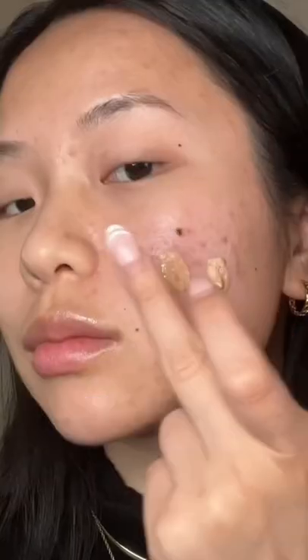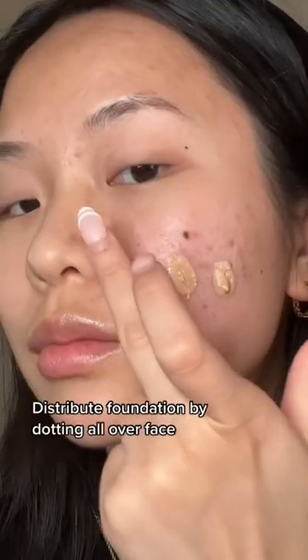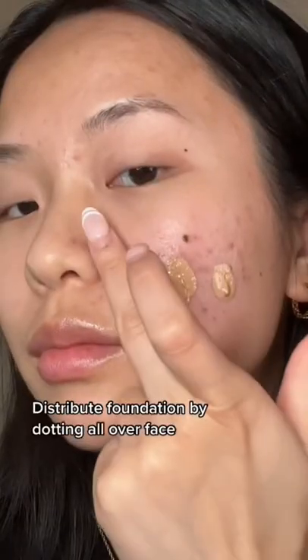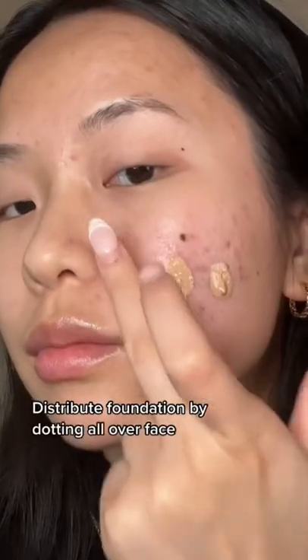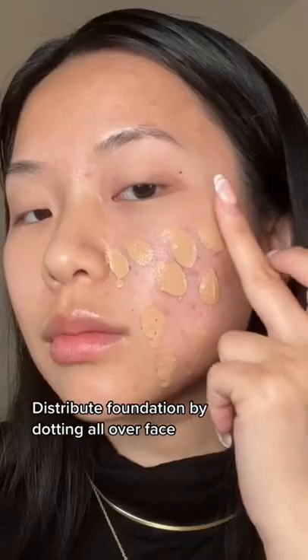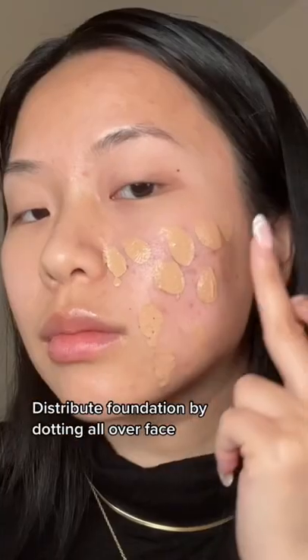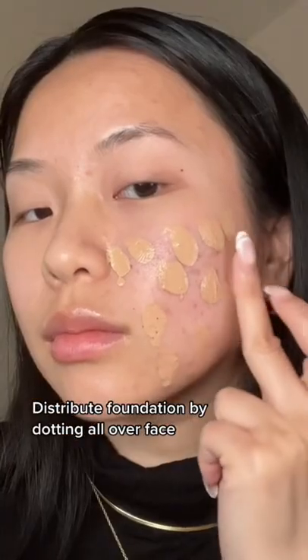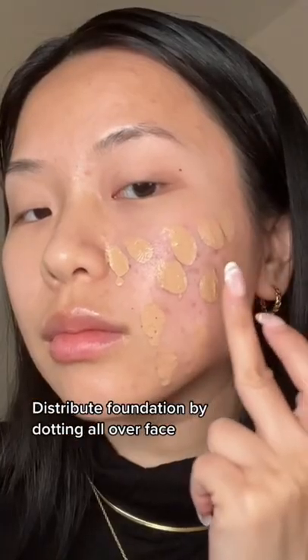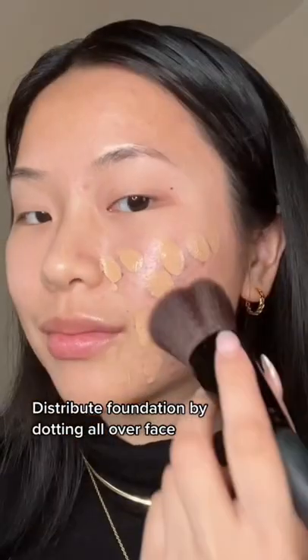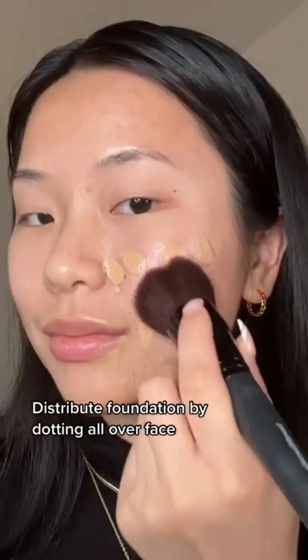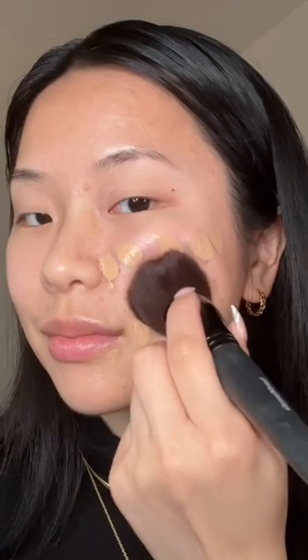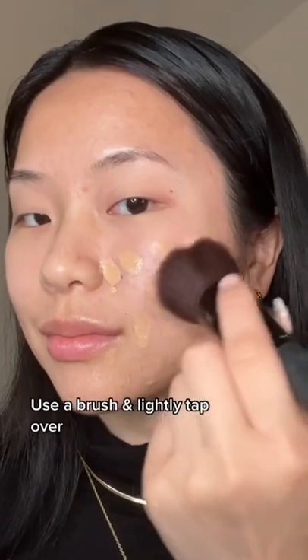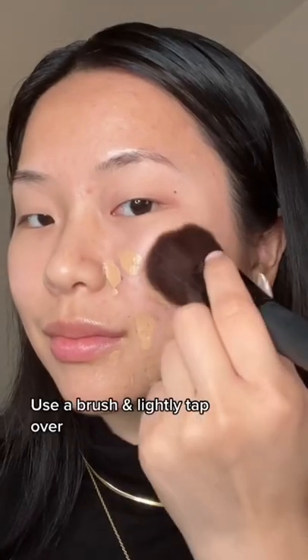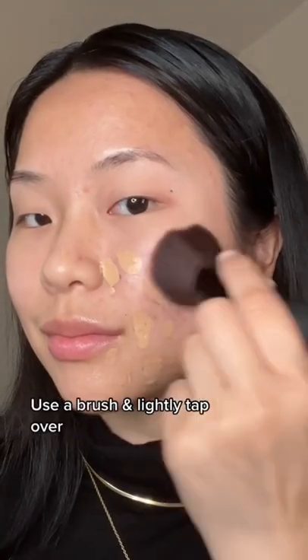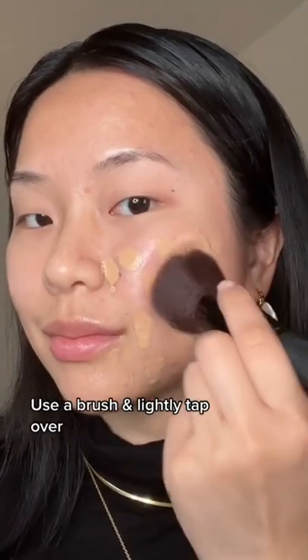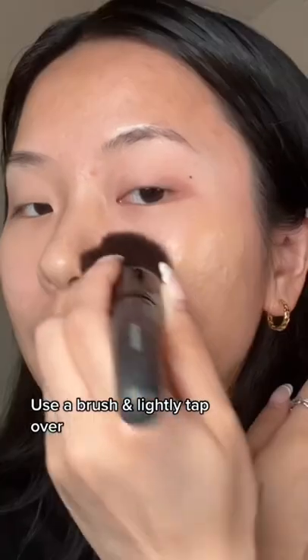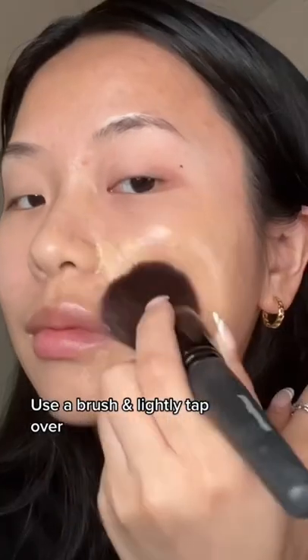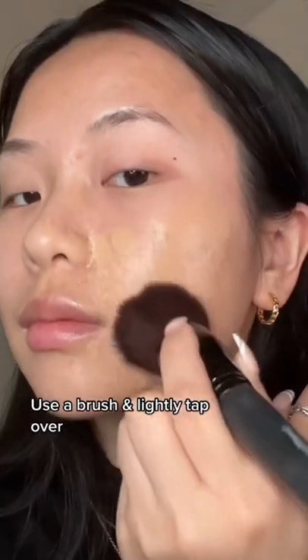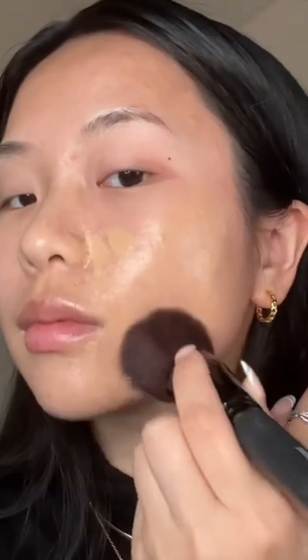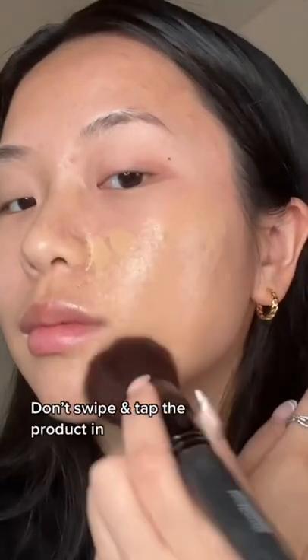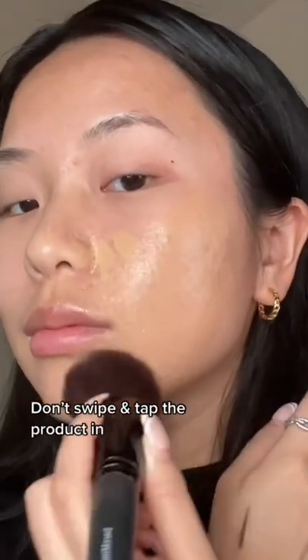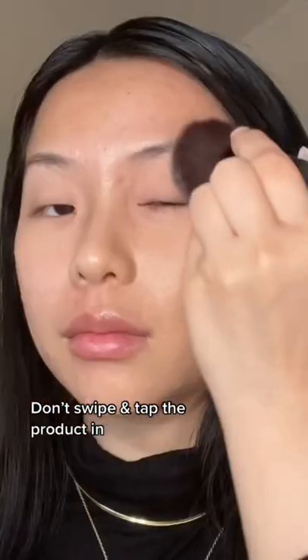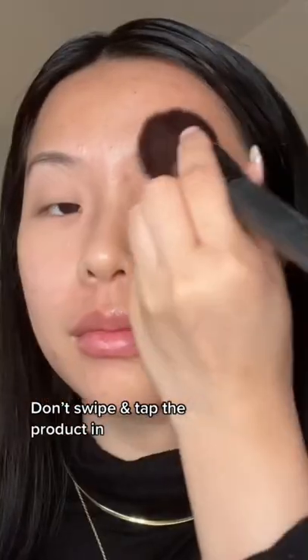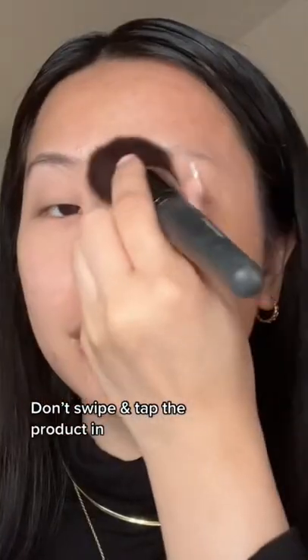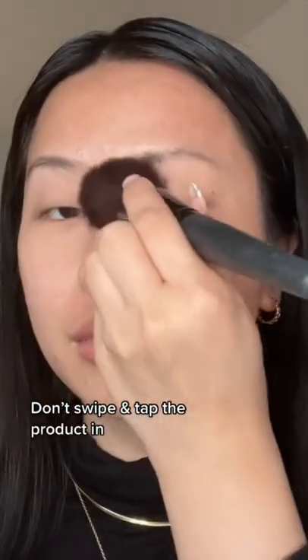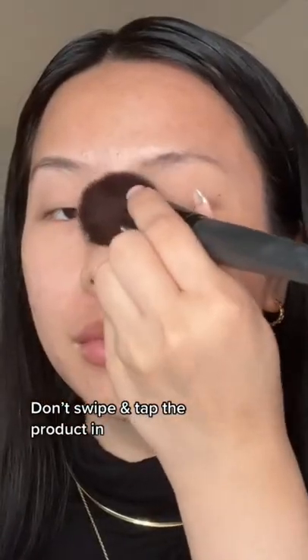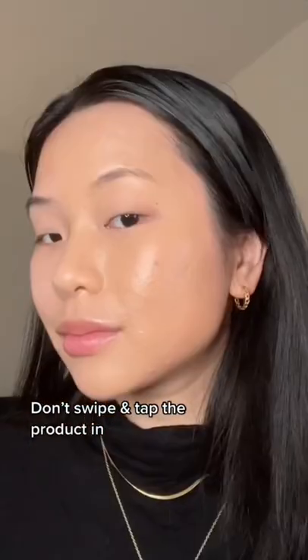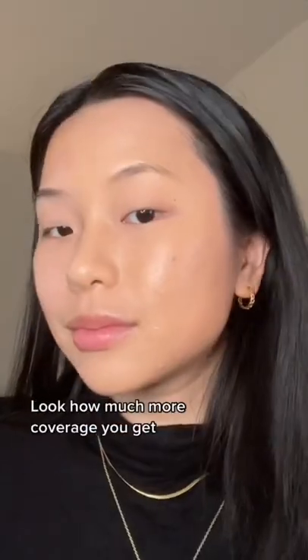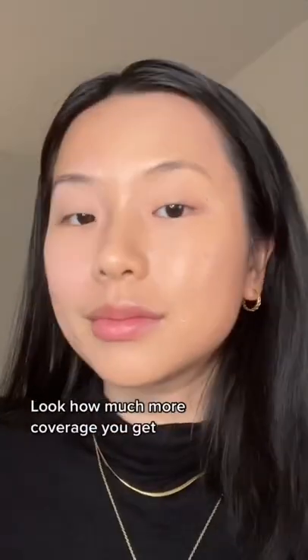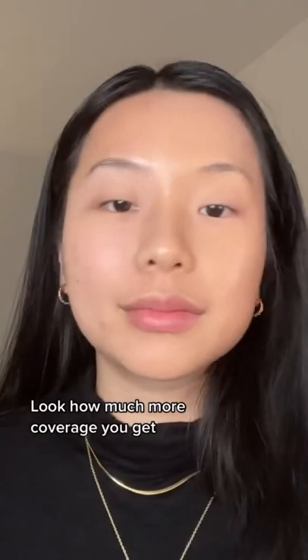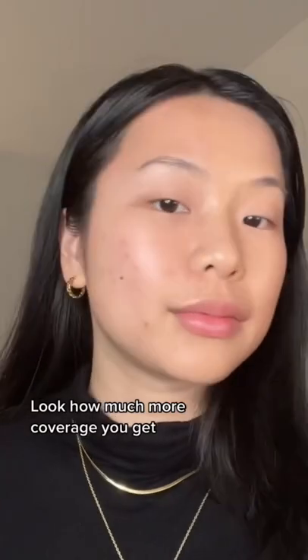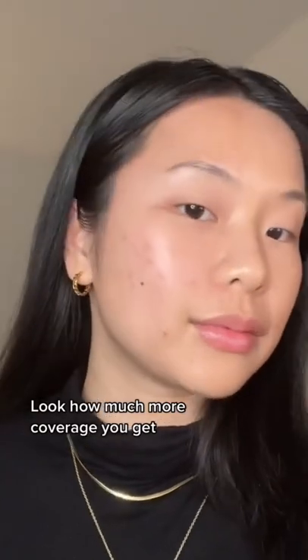Distribute foundation by dotting it all over your face and use a brush to lightly tap over it. Make sure you're not swiping — just tapping the product in. Look how much more coverage you're getting.